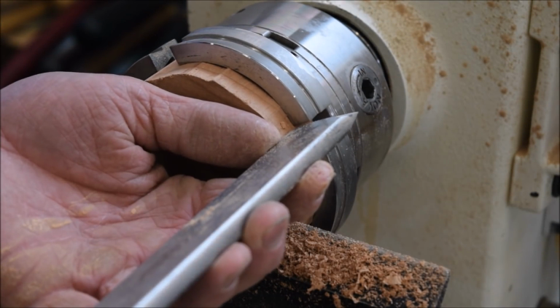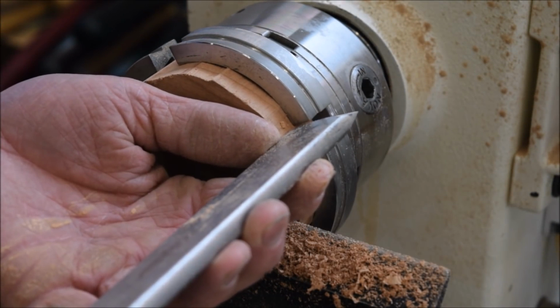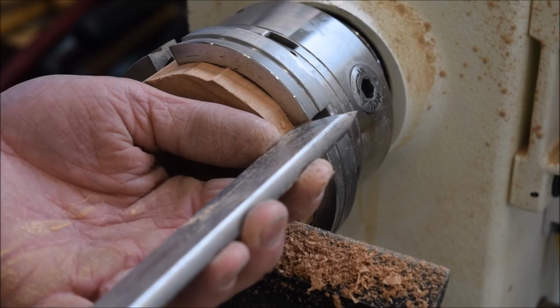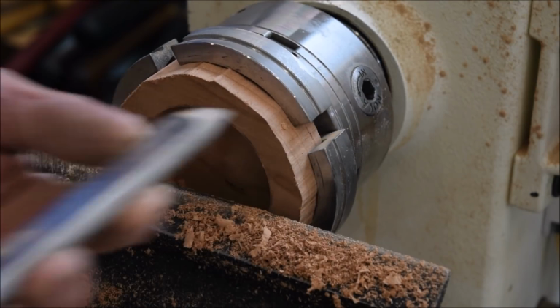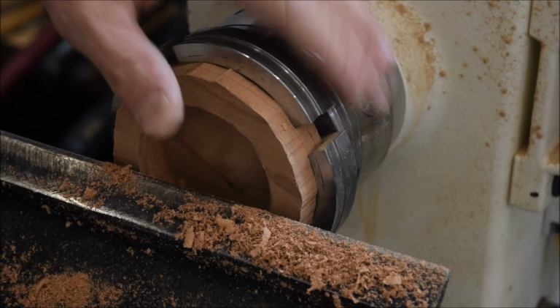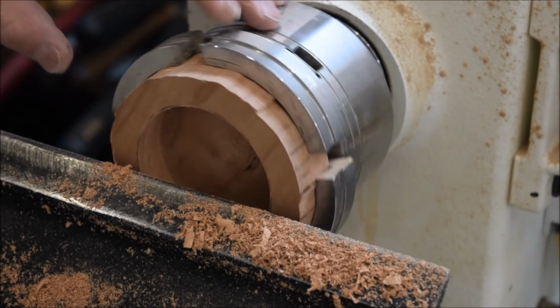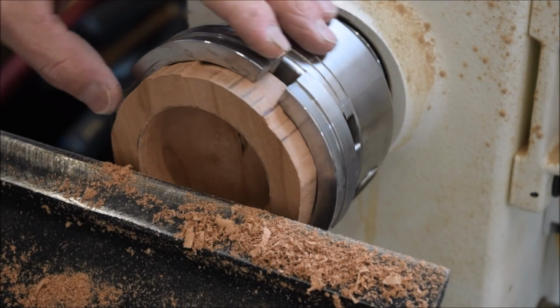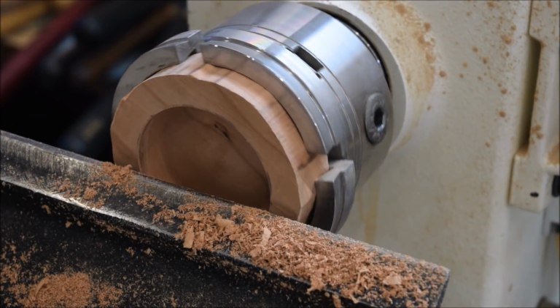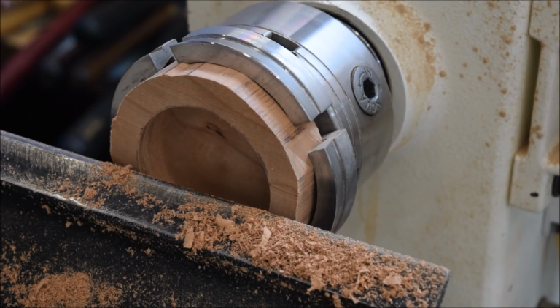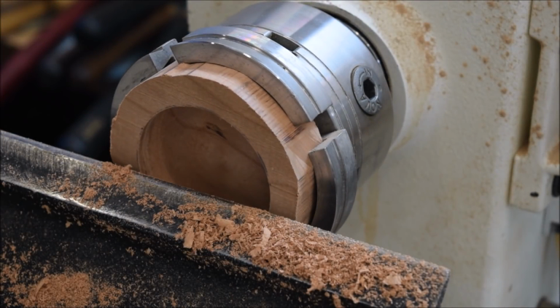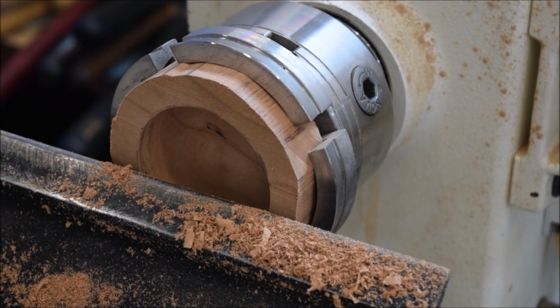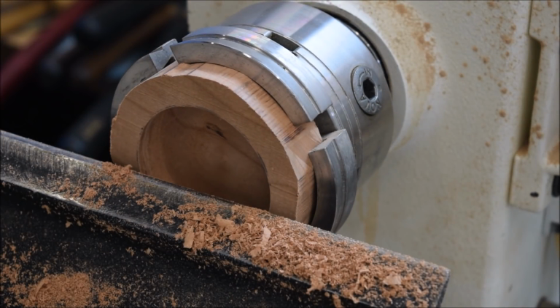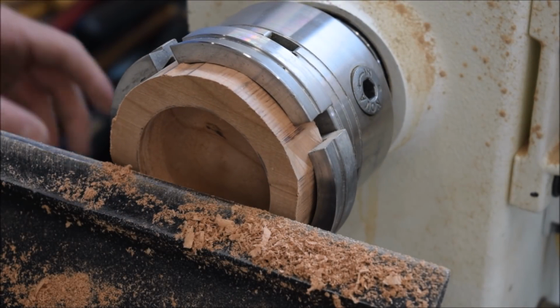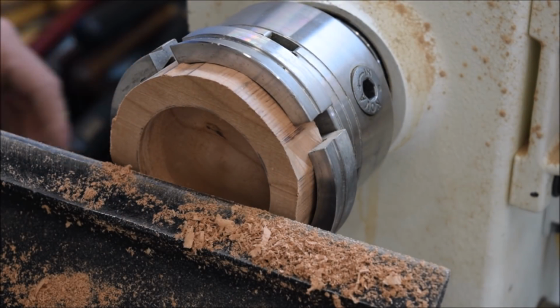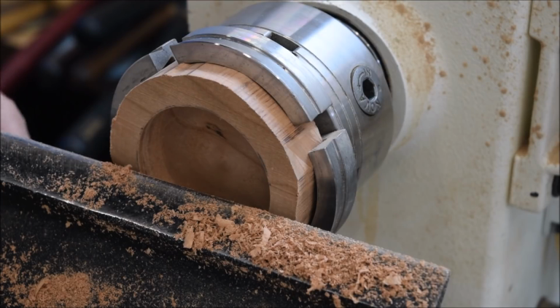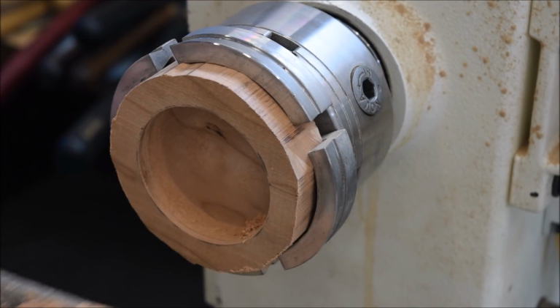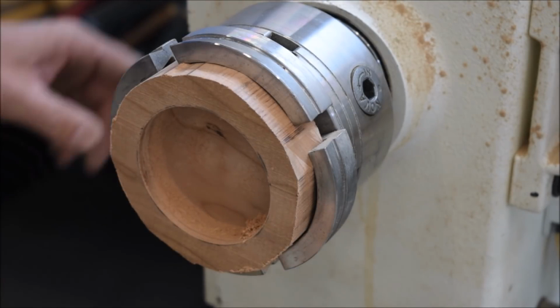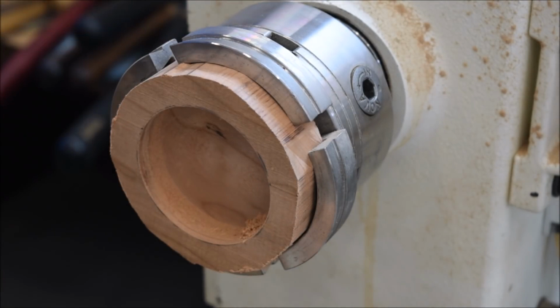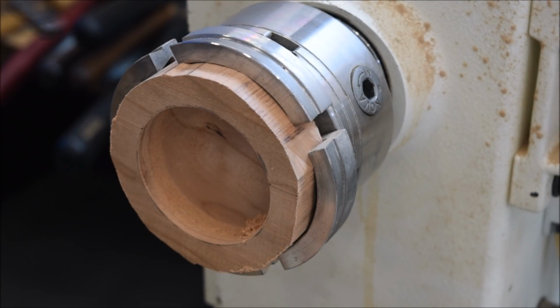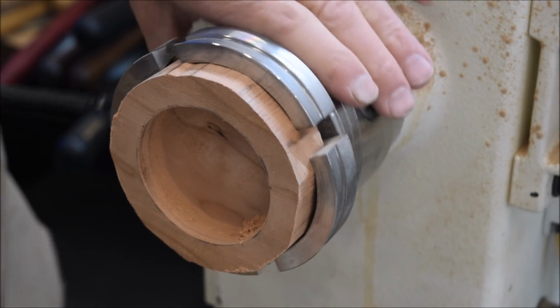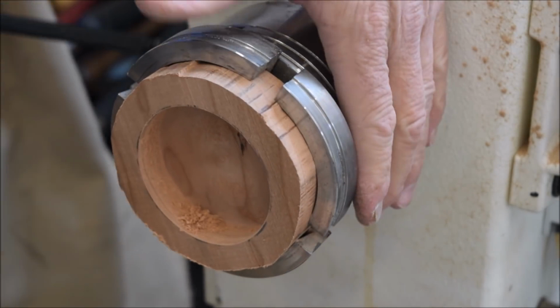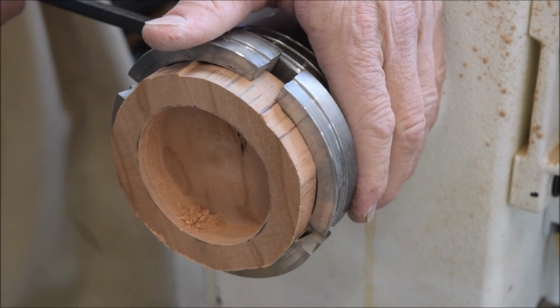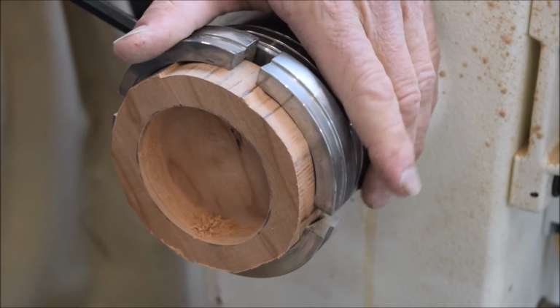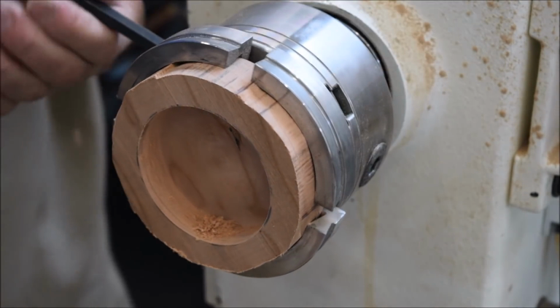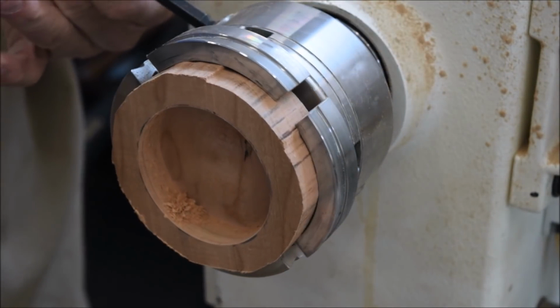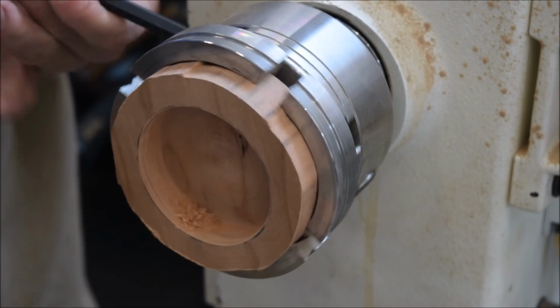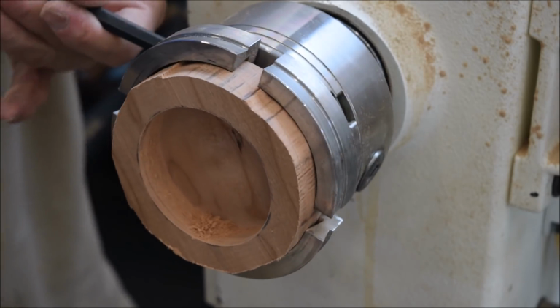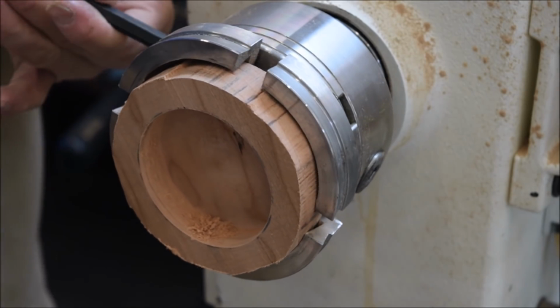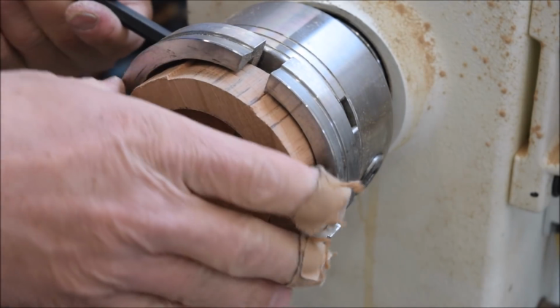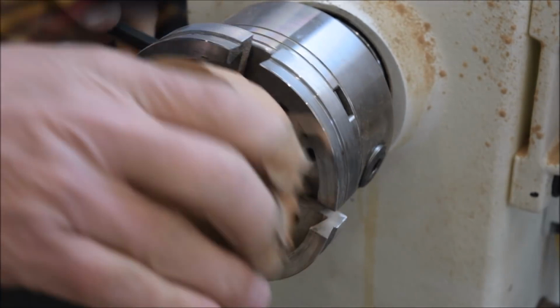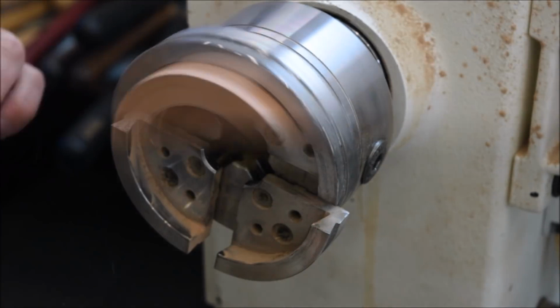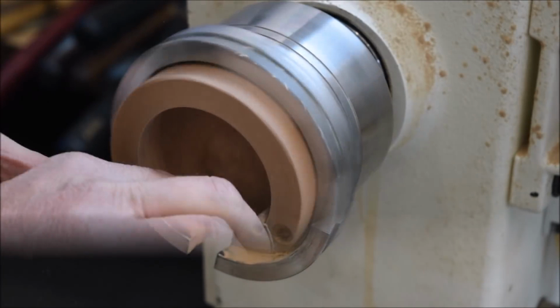You can see that I made it down. I have about an eighth of an inch on the bottom — which is perfect, which is plenty. This is cherry by the way. It was cabinet maker cut-offs.